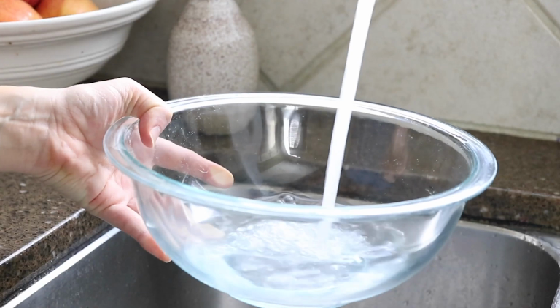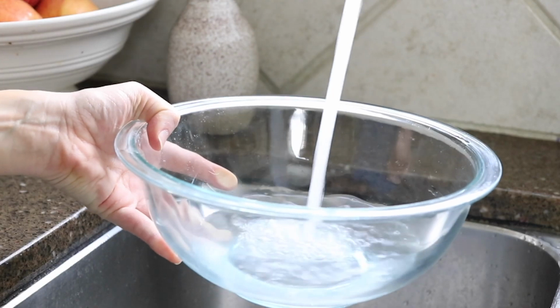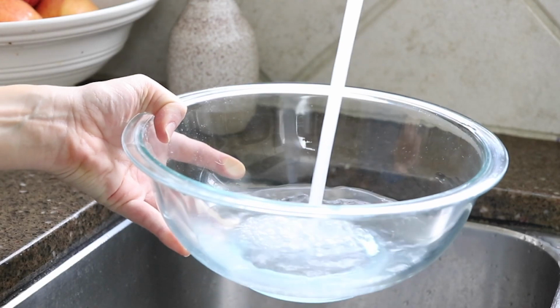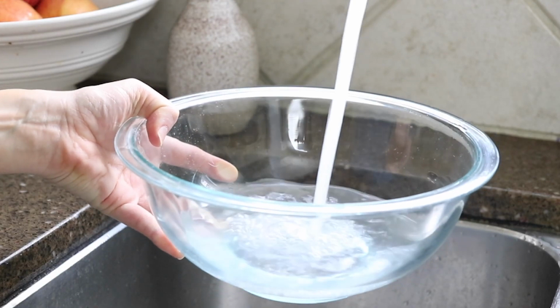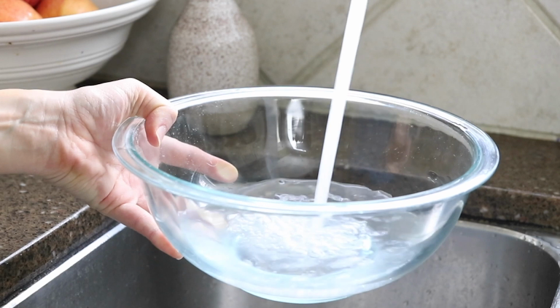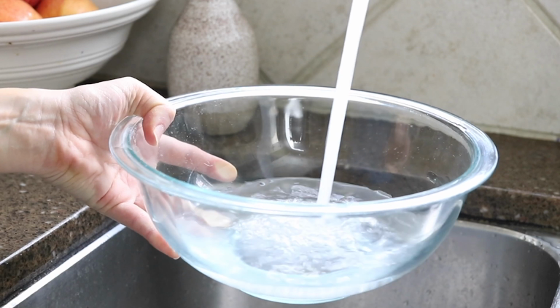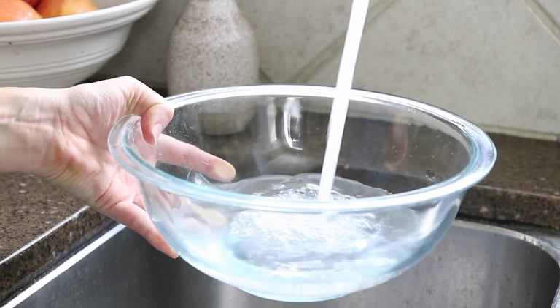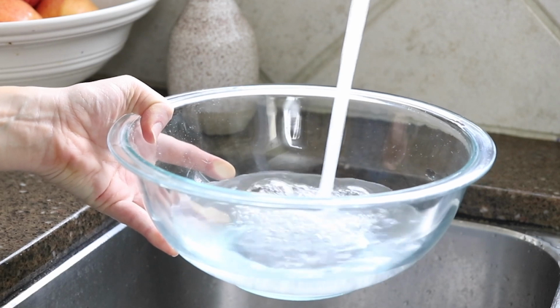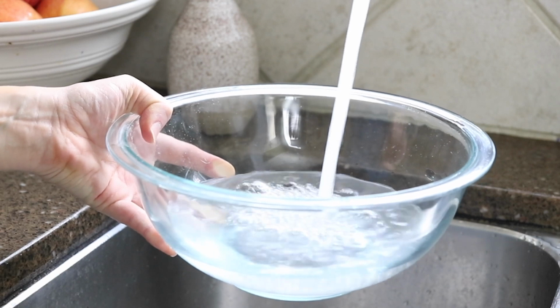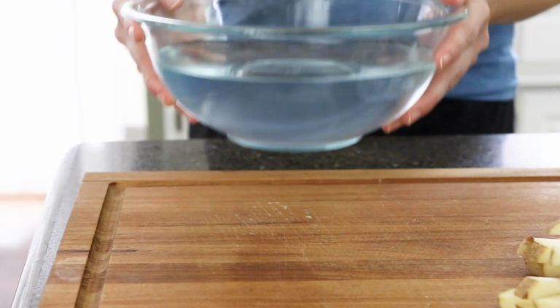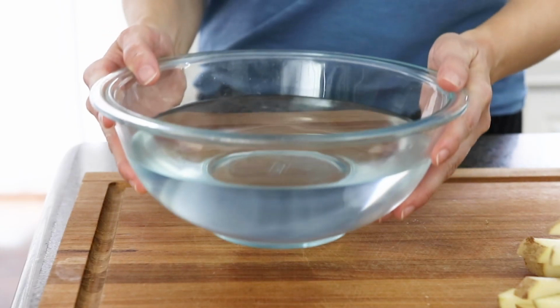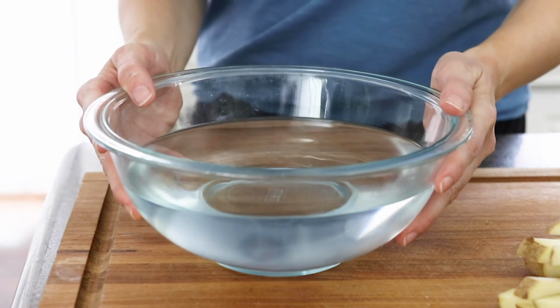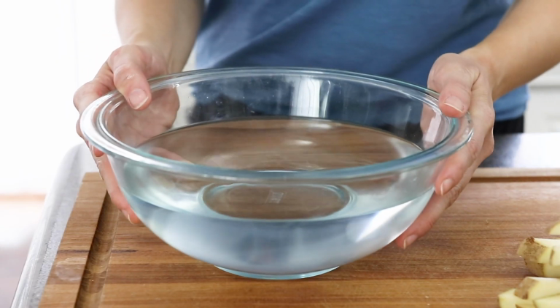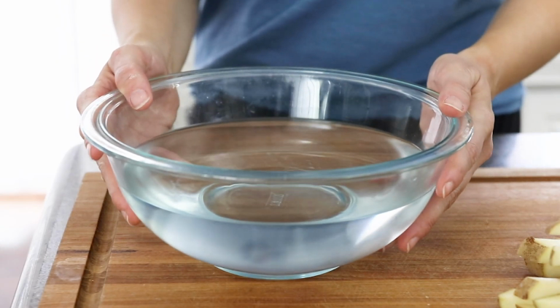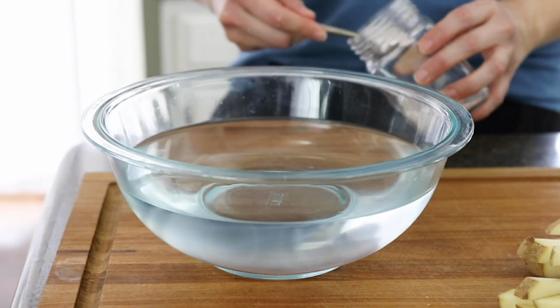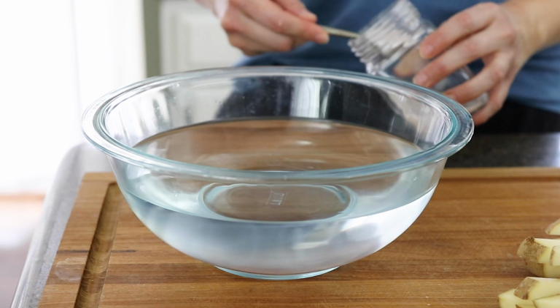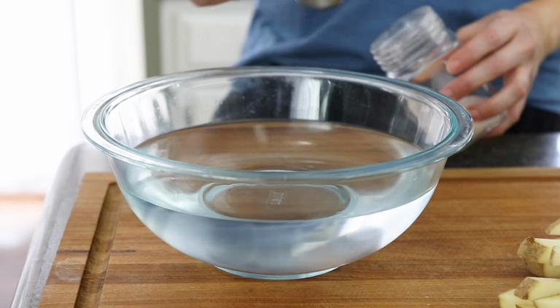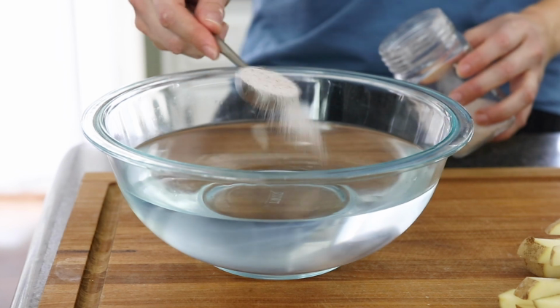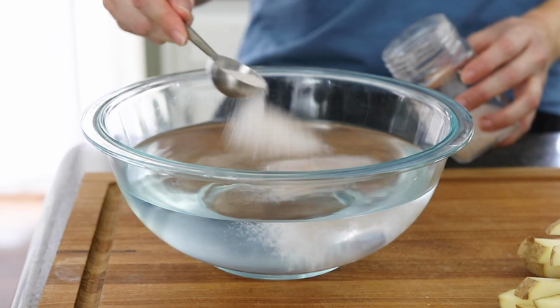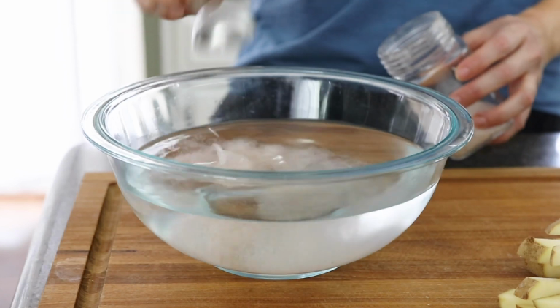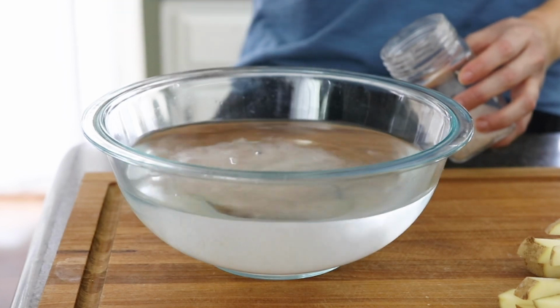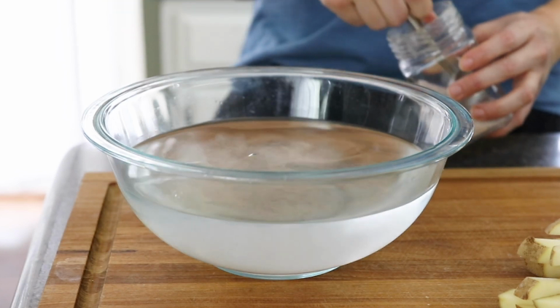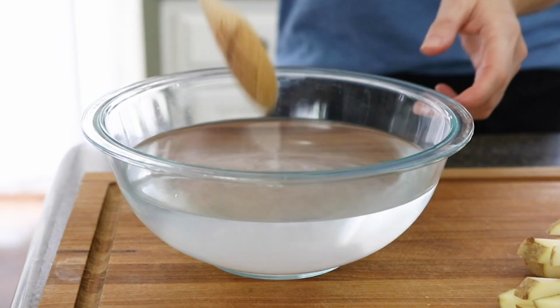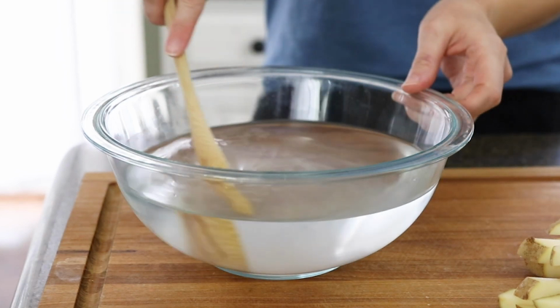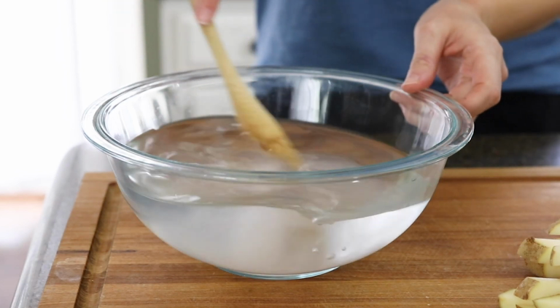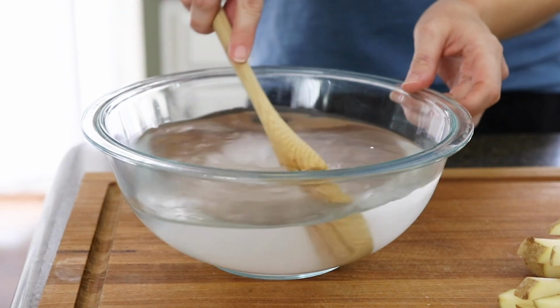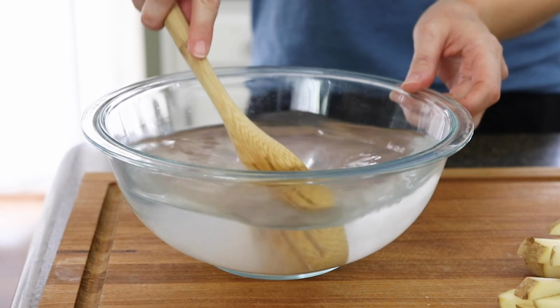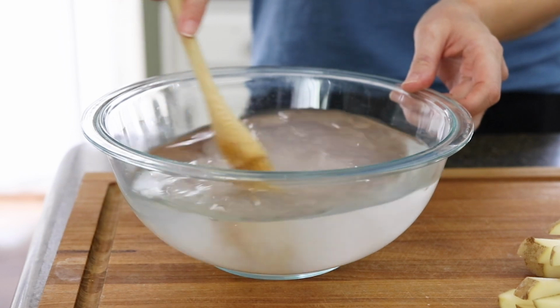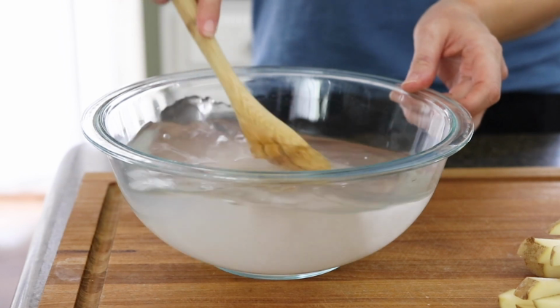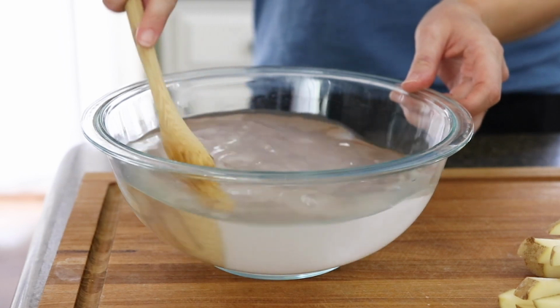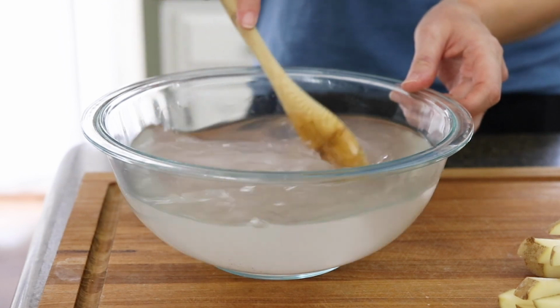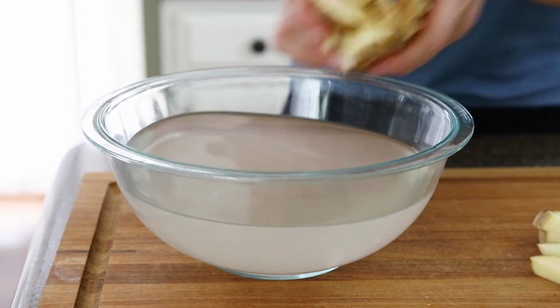Soaking the potatoes helps draw out some of their starch, which will help your french fries cook more evenly. For even better soaking results, try adding a tablespoon of salt to the soaking water. The salt water will help draw out some of the moisture in the potatoes, making them even crispier.